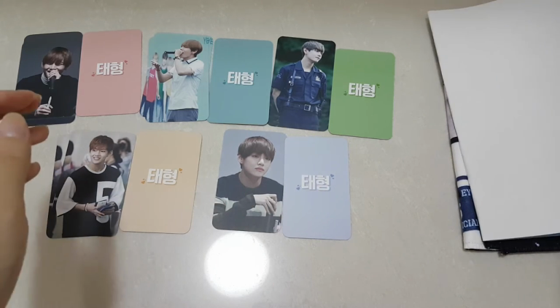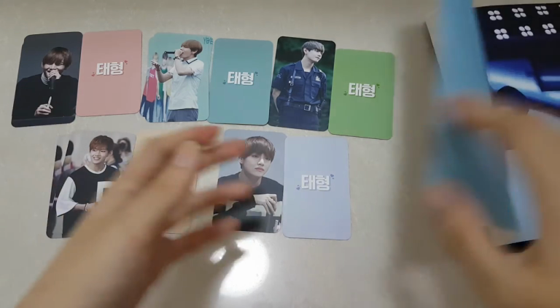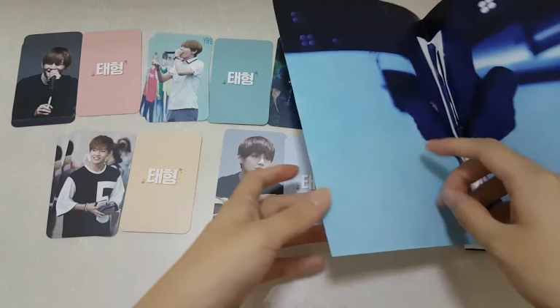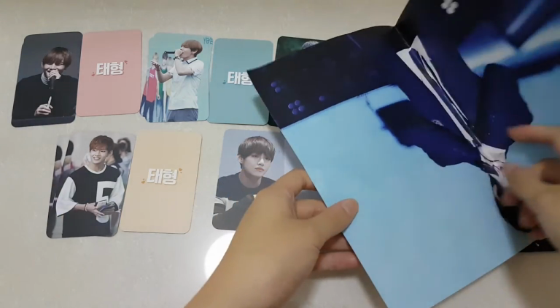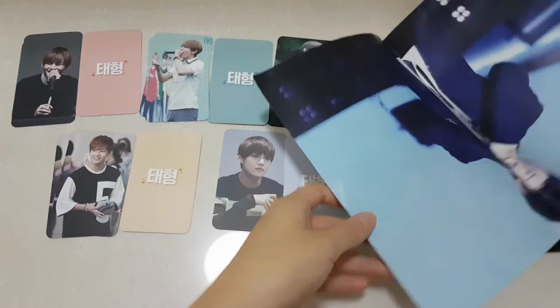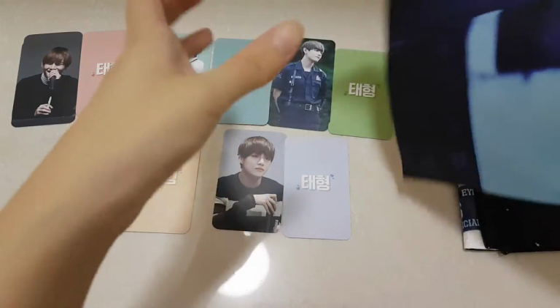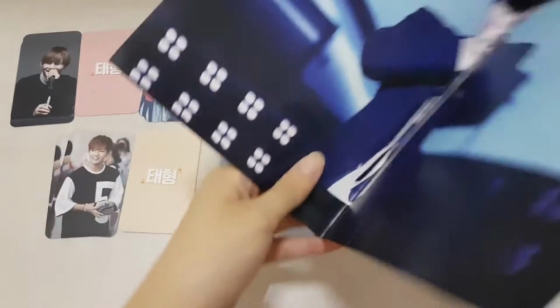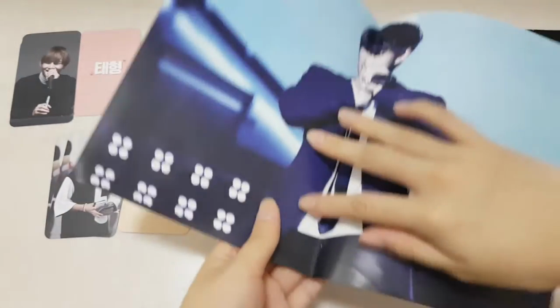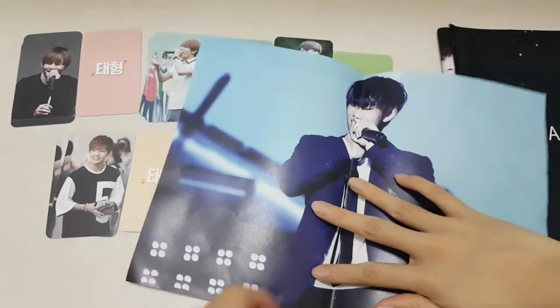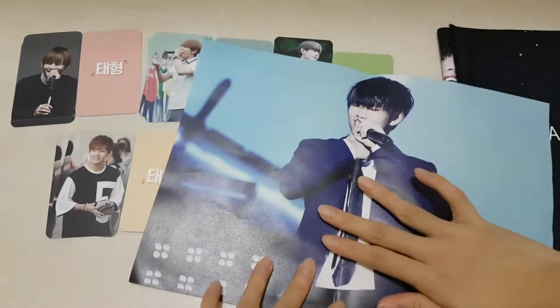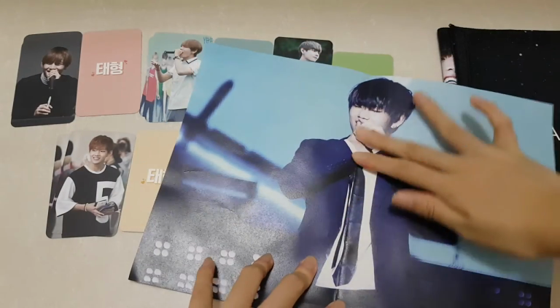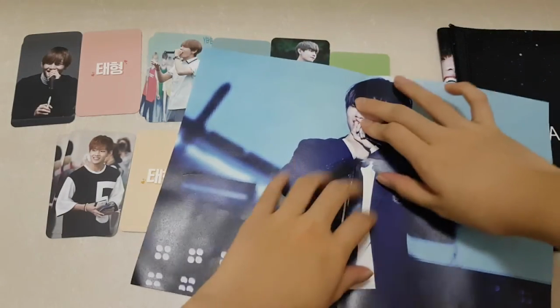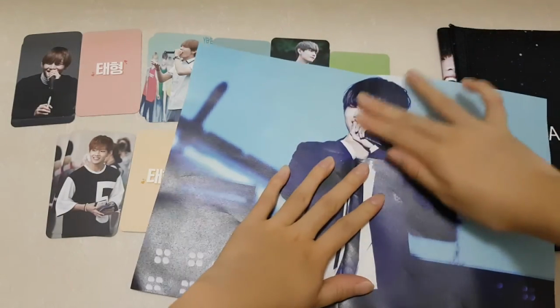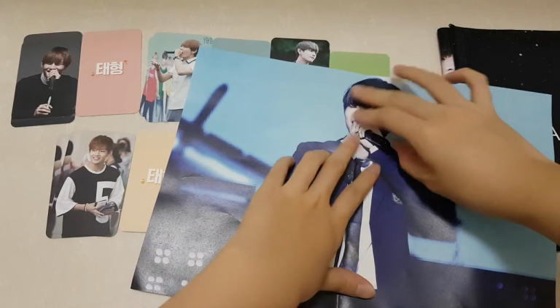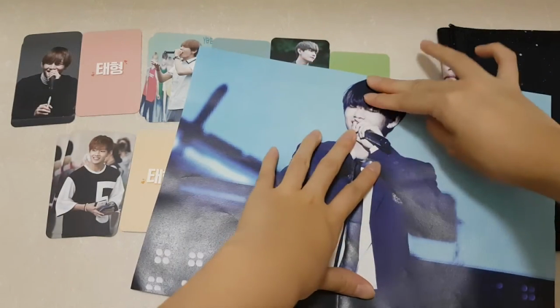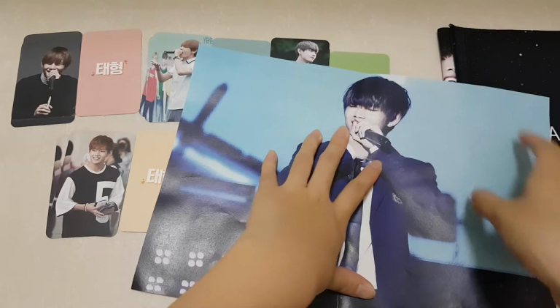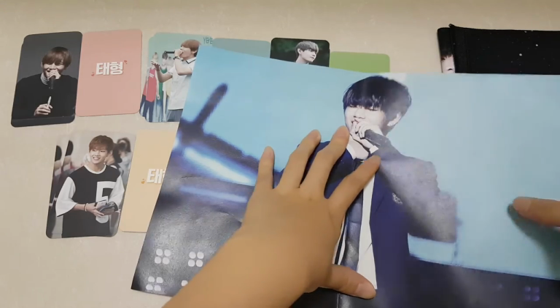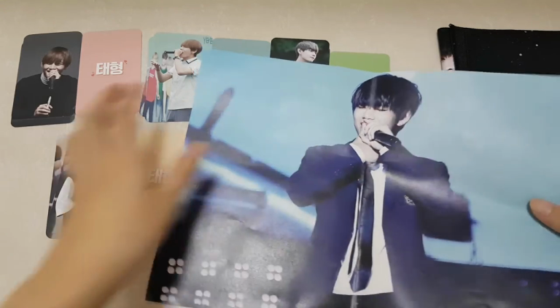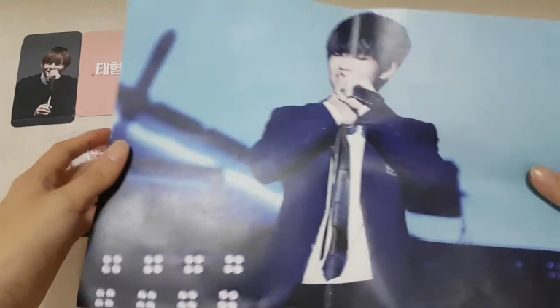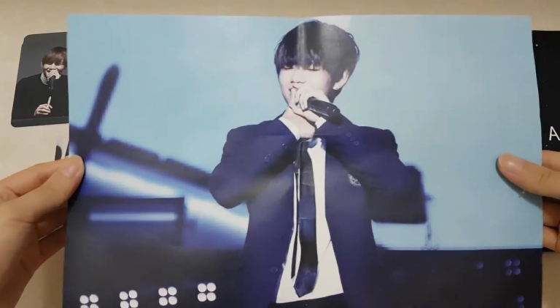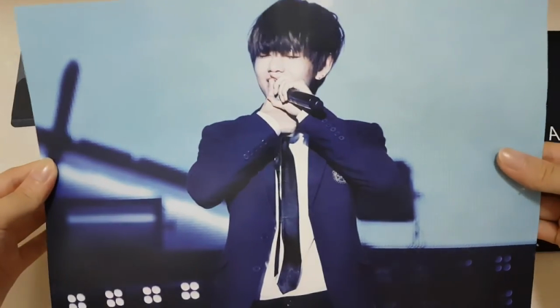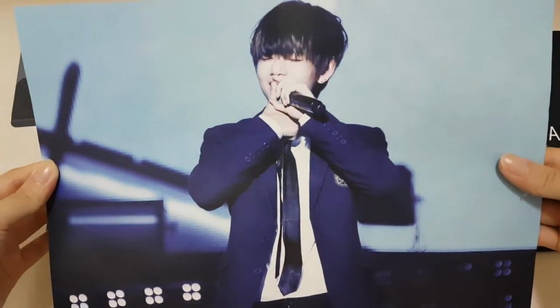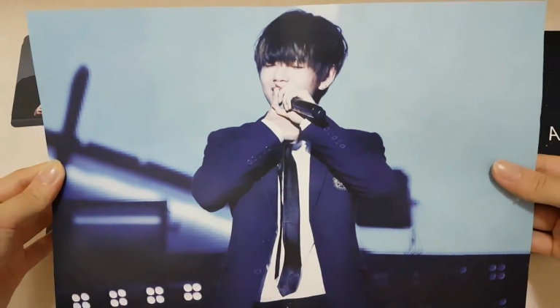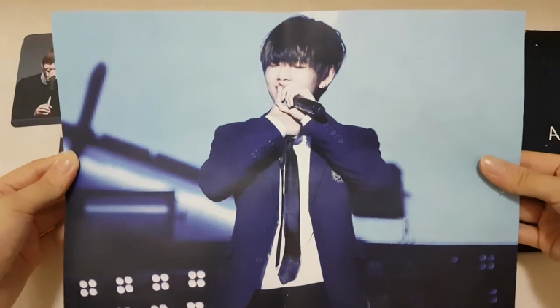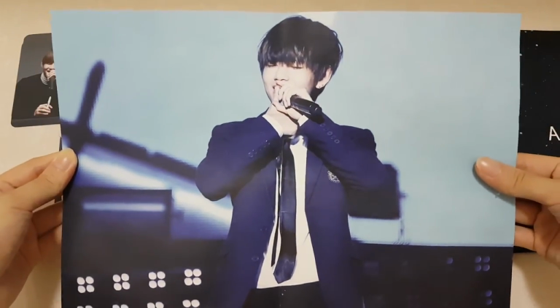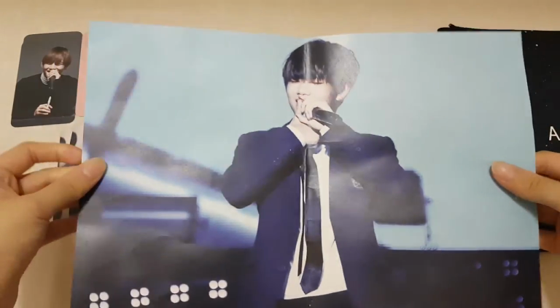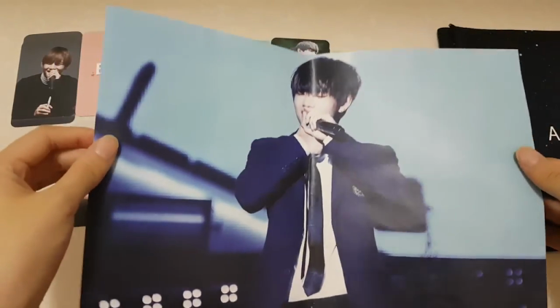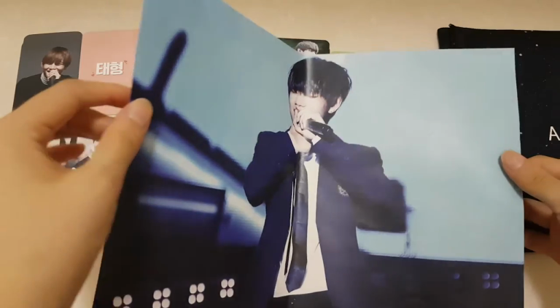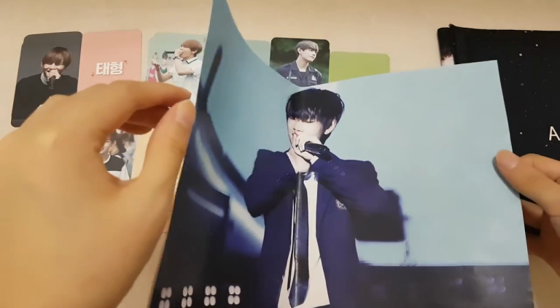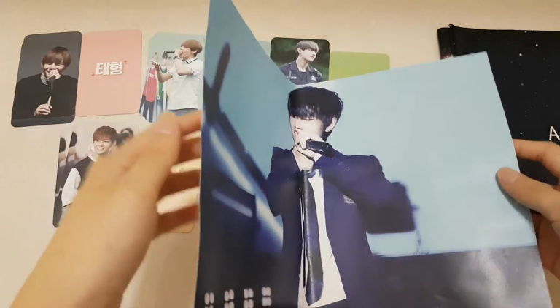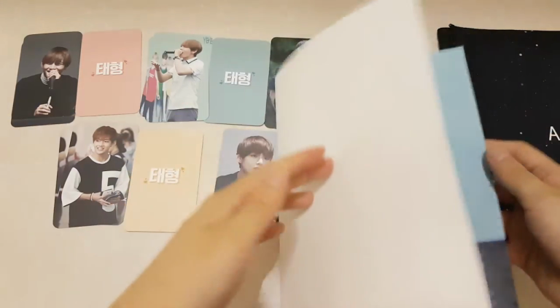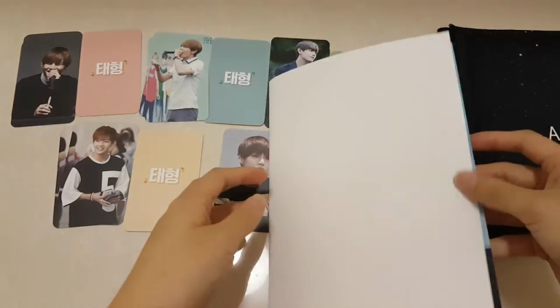And we have a poster — oh my god, he looks sad. Why is his face bent? Here's the poster — it looks pretty, but the quality is just paper.